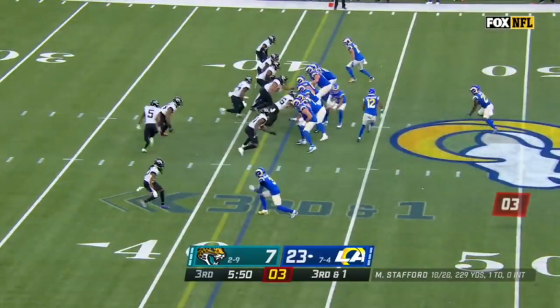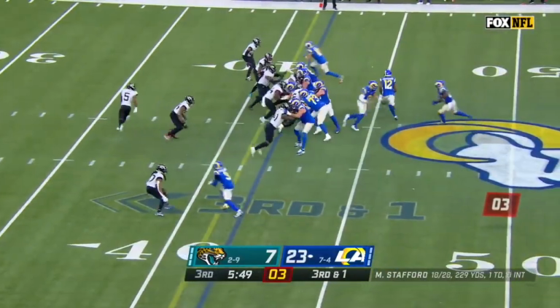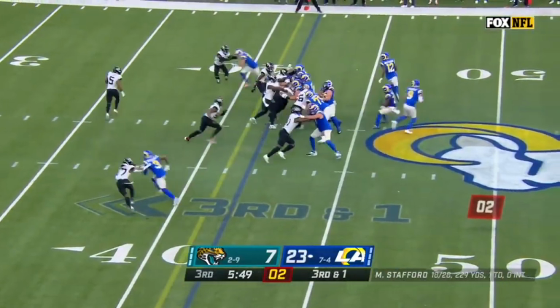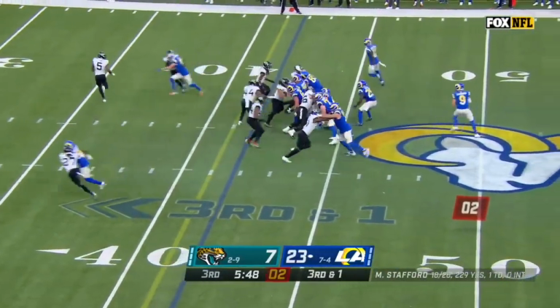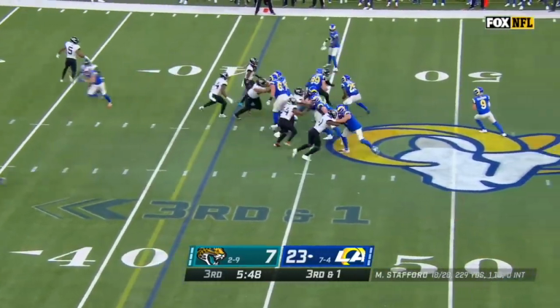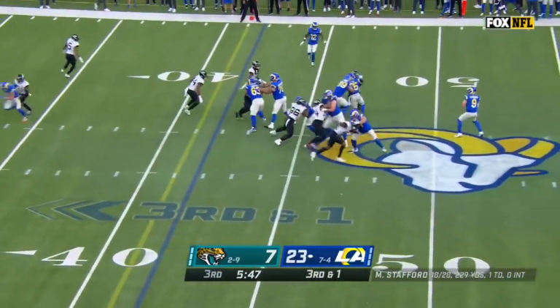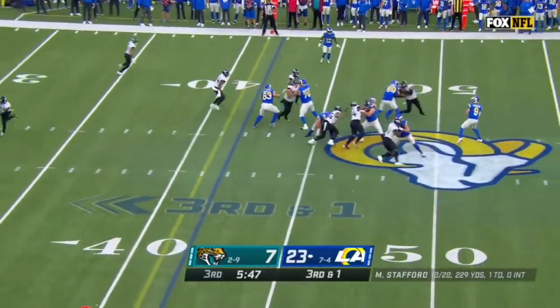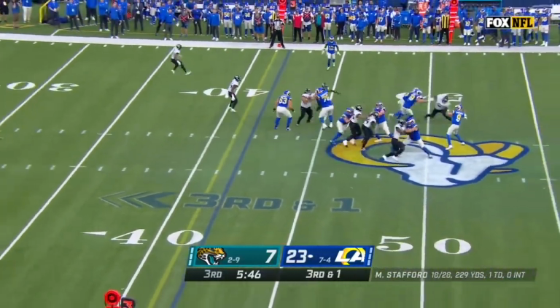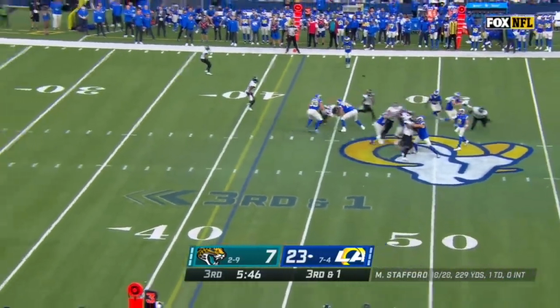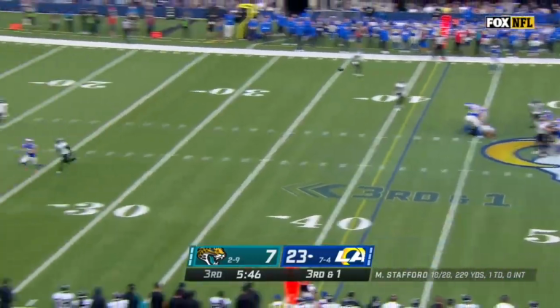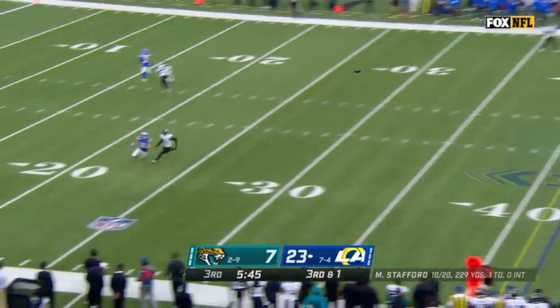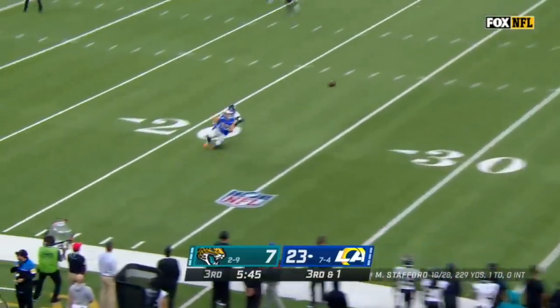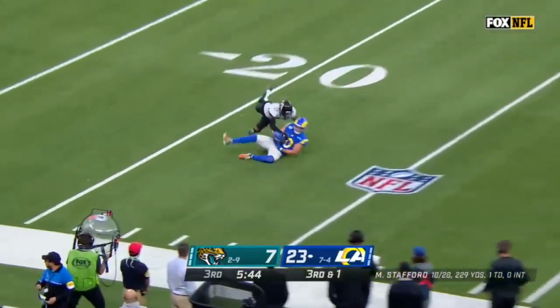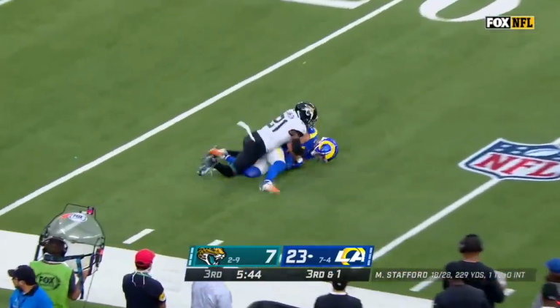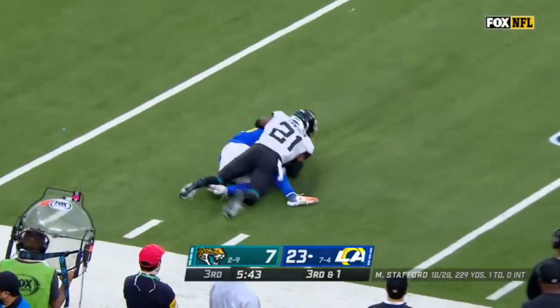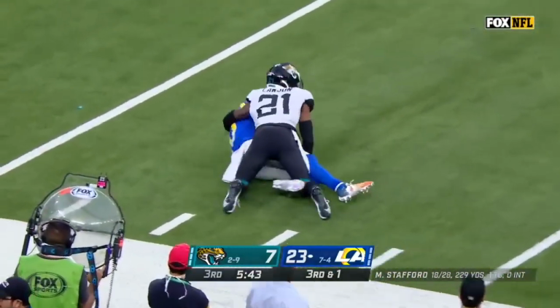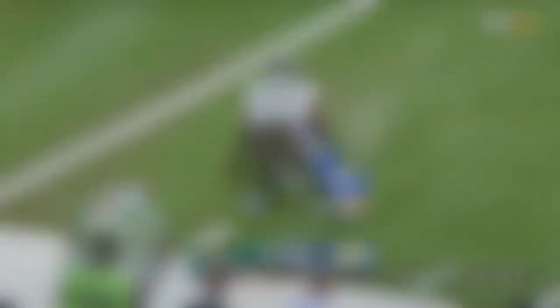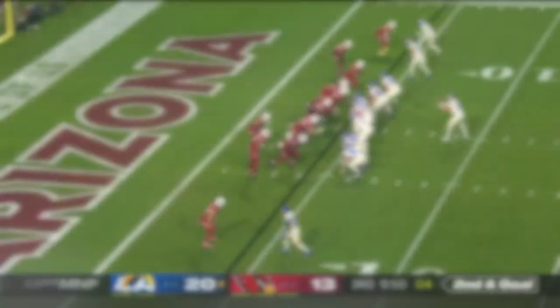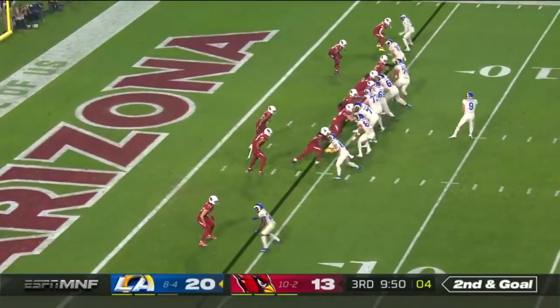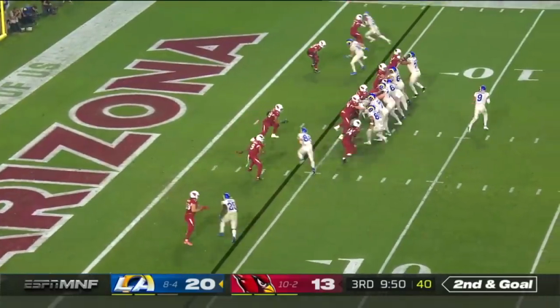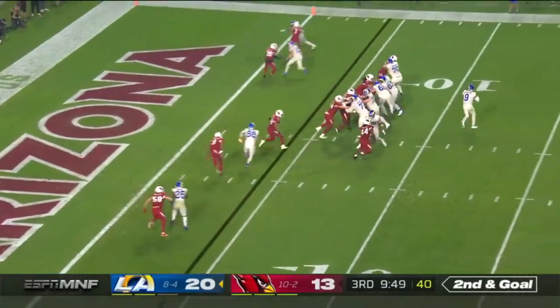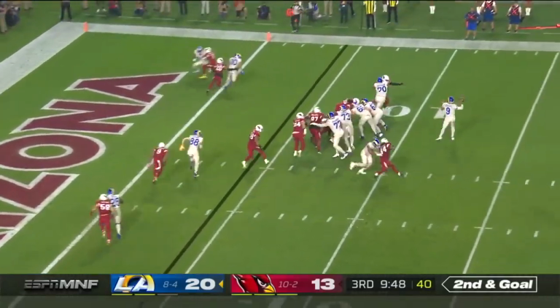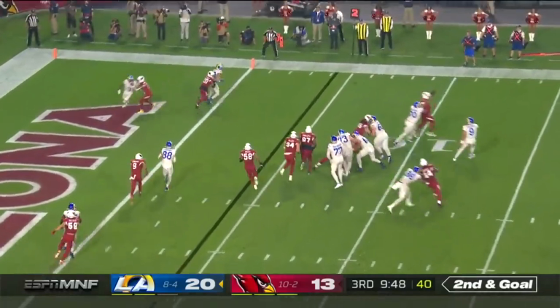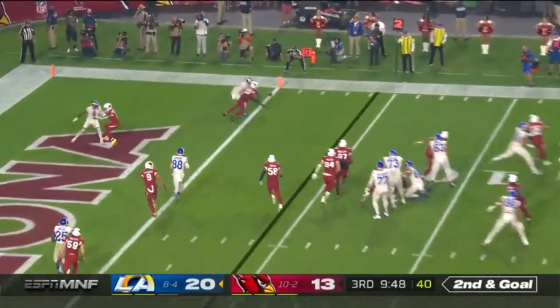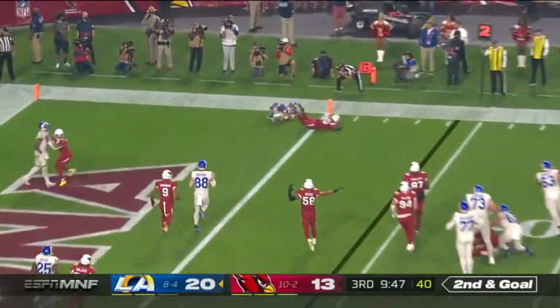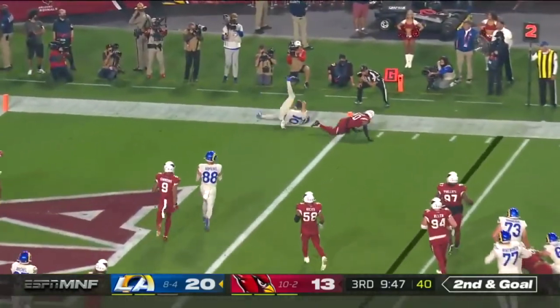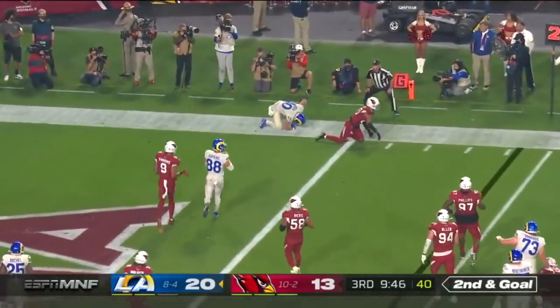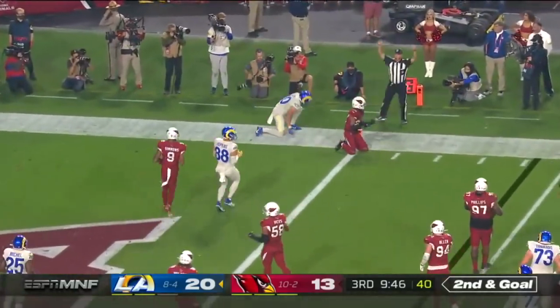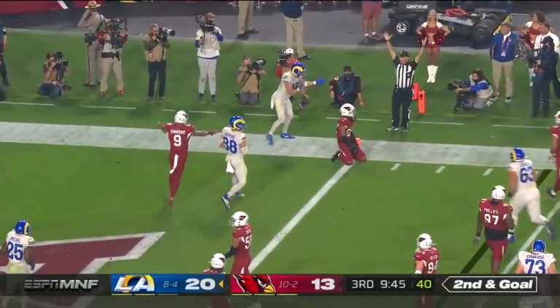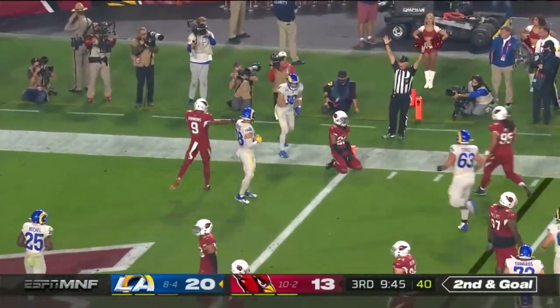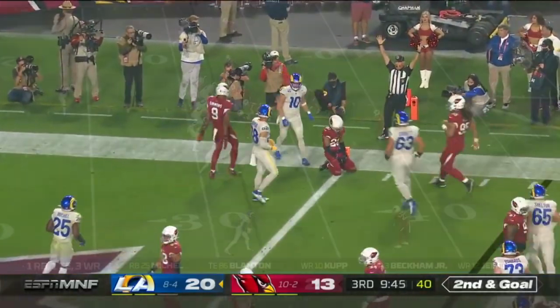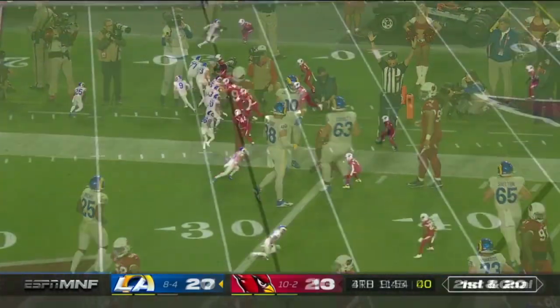Now Jefferson in motion. Play action. Stafford with time, floating it for Cooper Cupp — came back to get it with a sliding catch. Stafford rolling to his right and throwing that way, and snuck it in for Cooper Cupp.